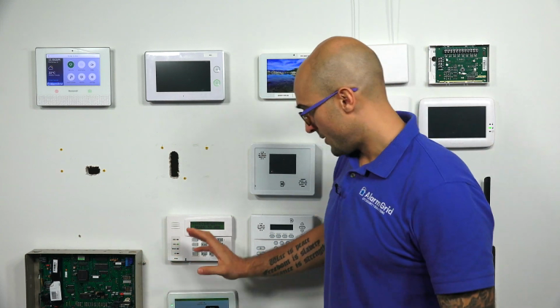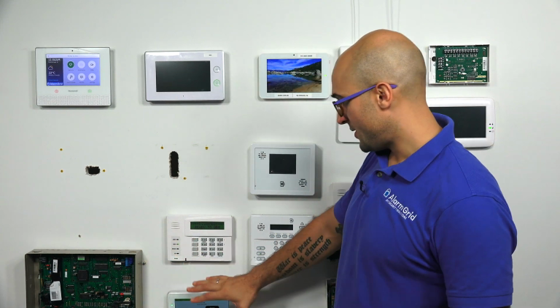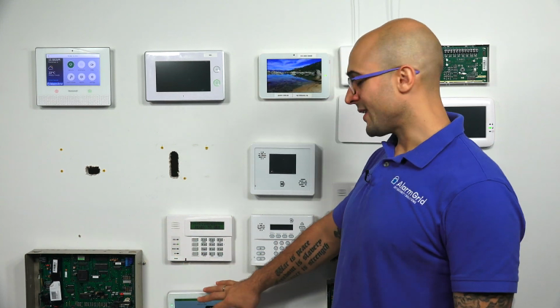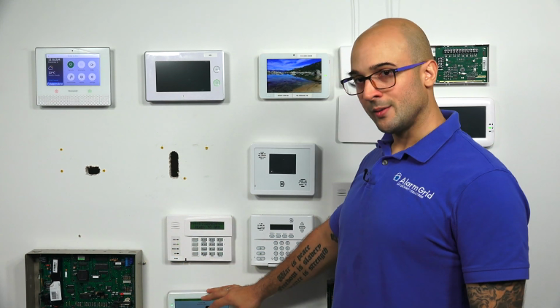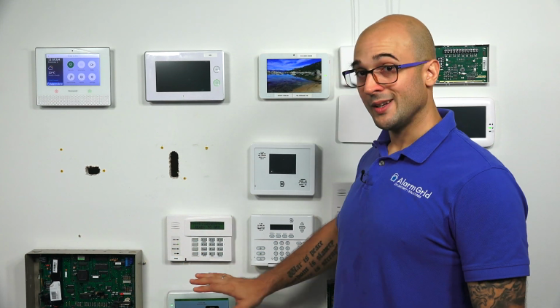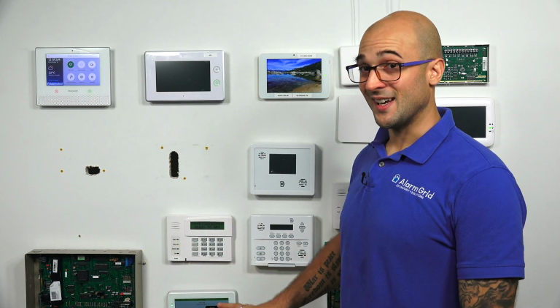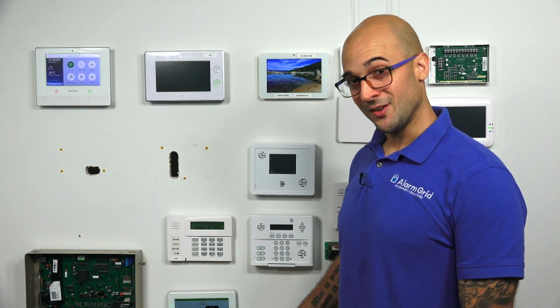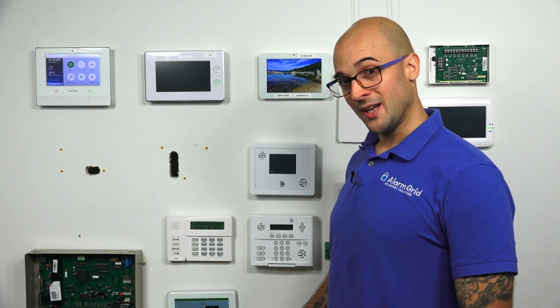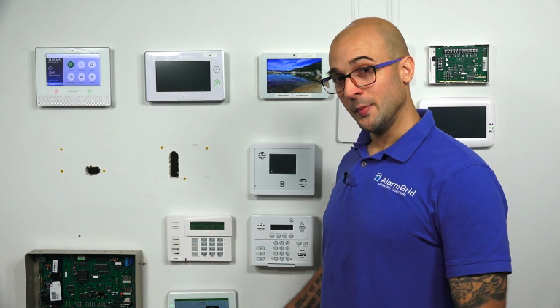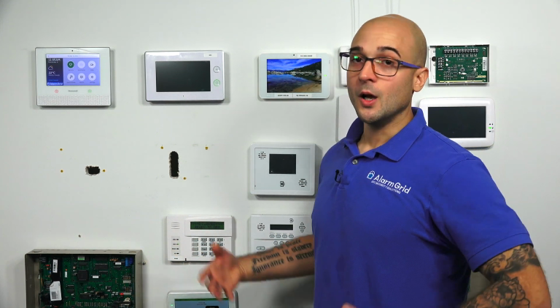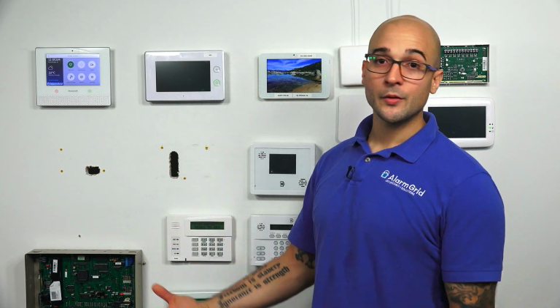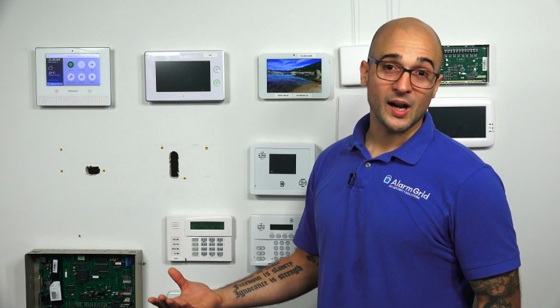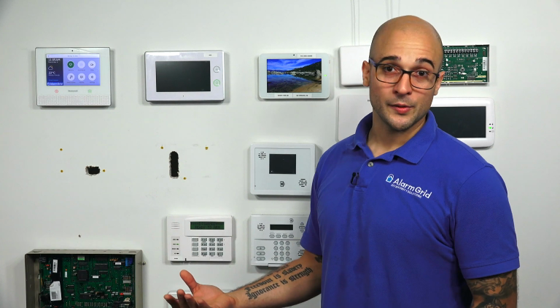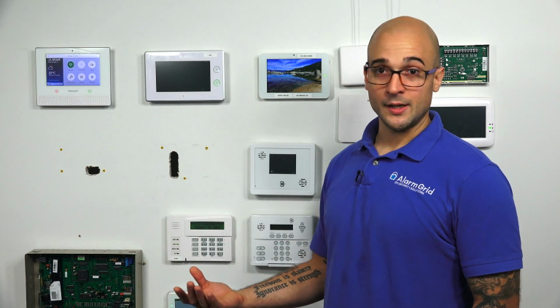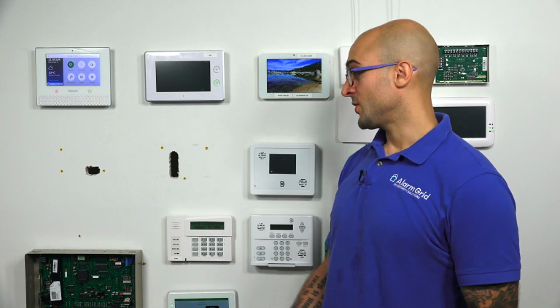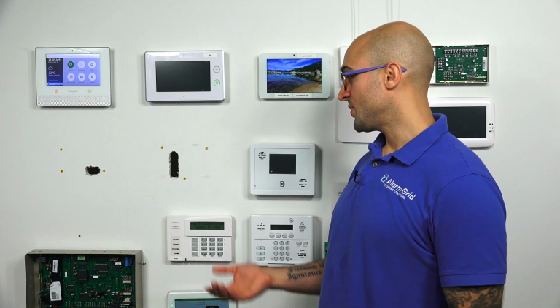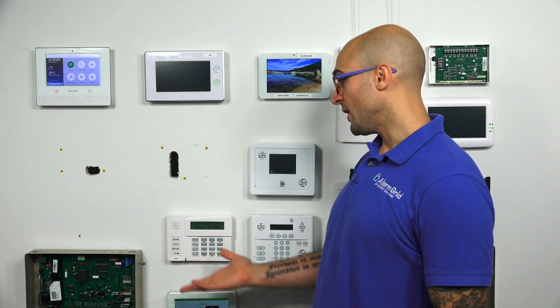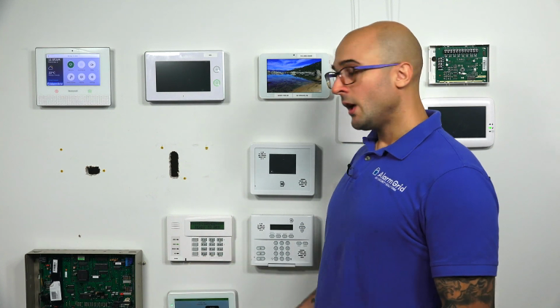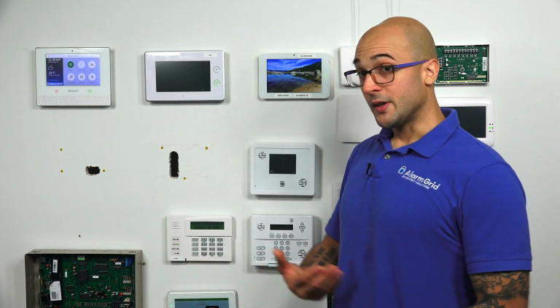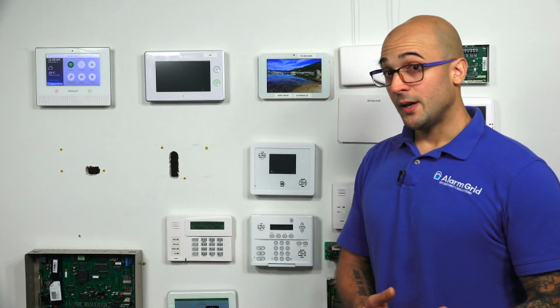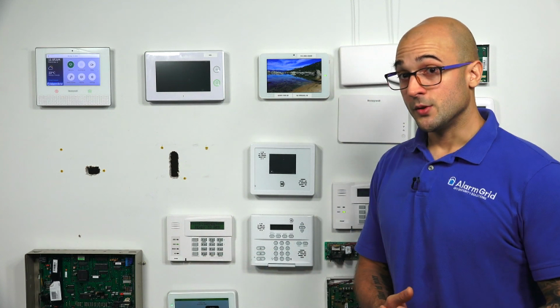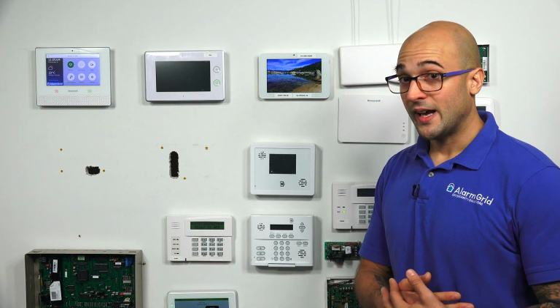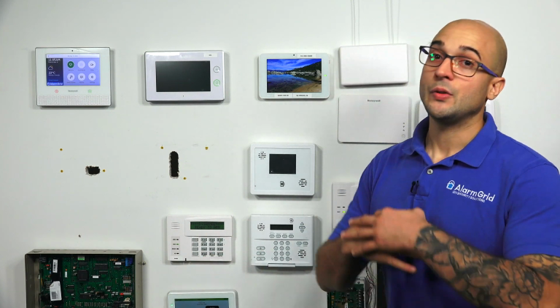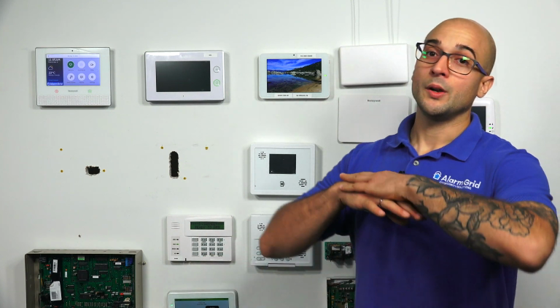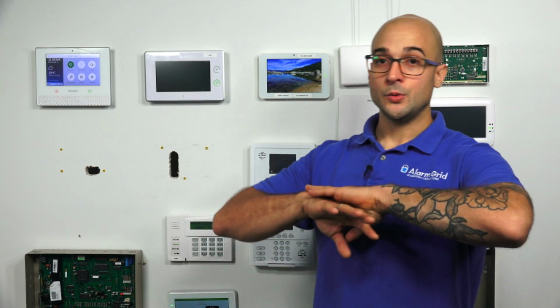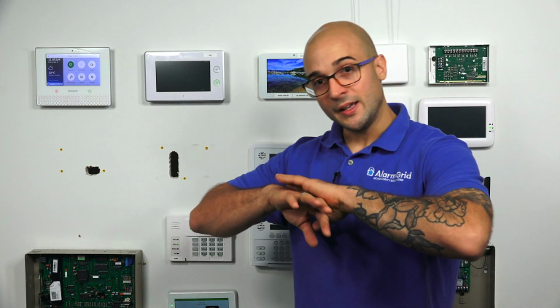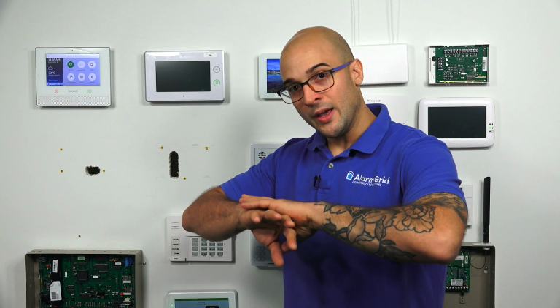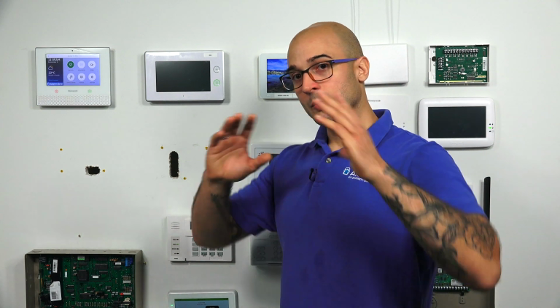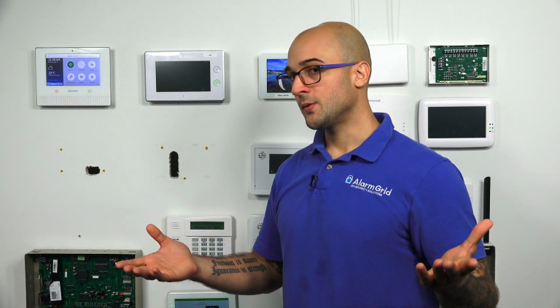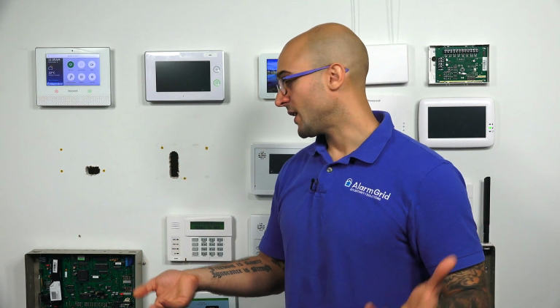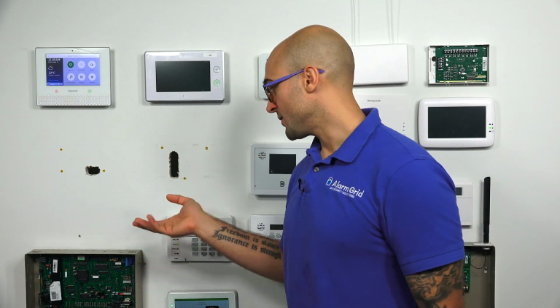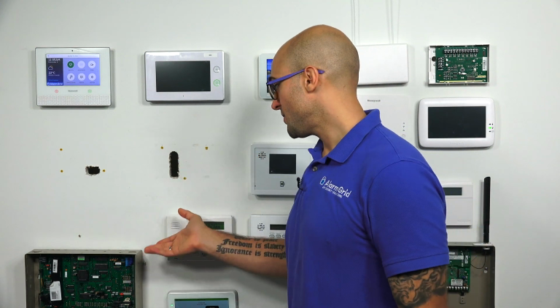The 6290W doesn't have that functionality. Another very popular thing to add to the system is Z-Wave, and the keypad to use for that, if you want to bring this functionality to the system, is the Tuxedo Touch.